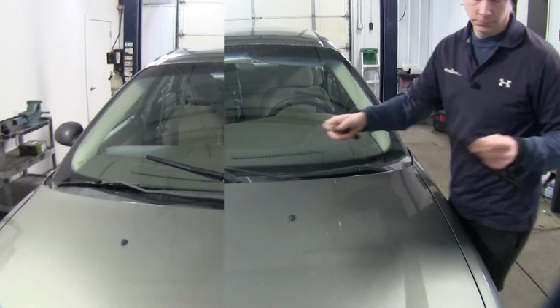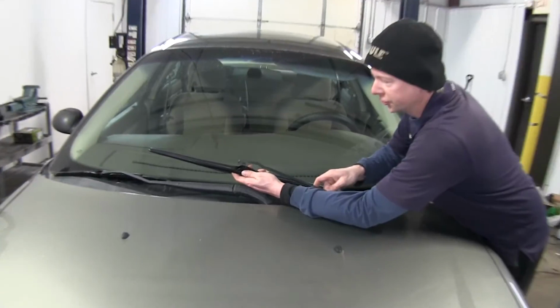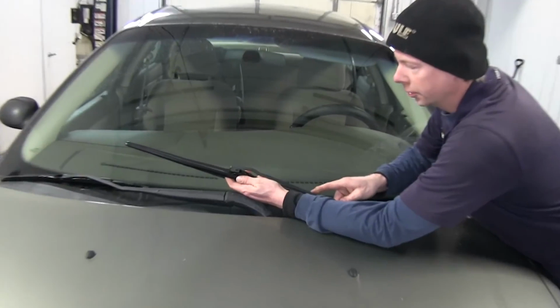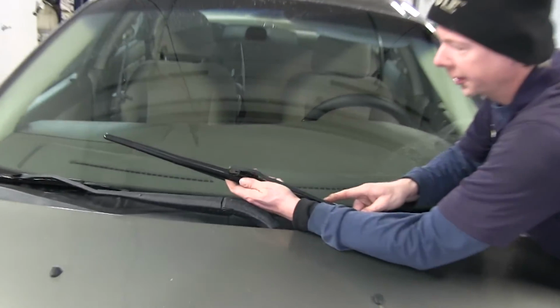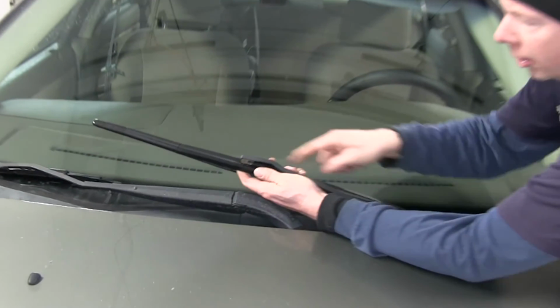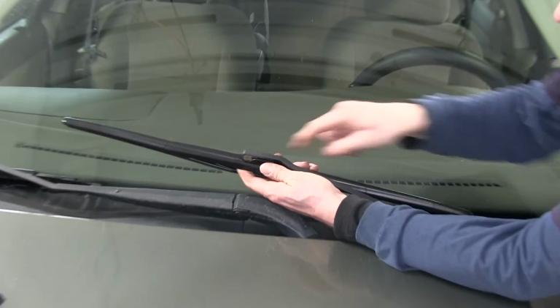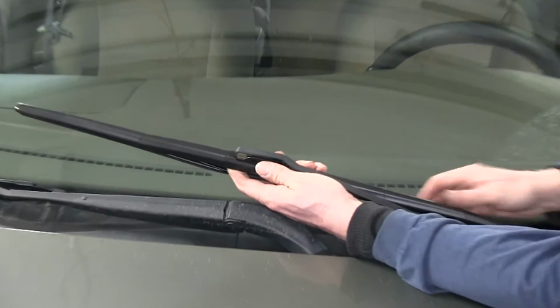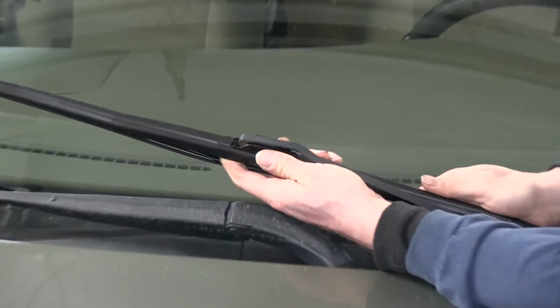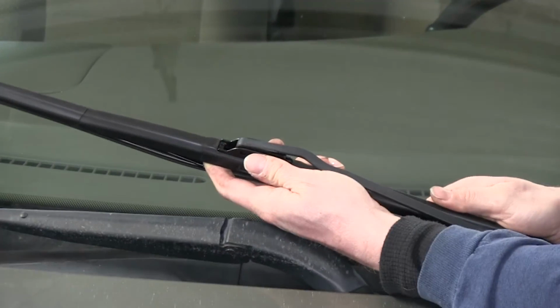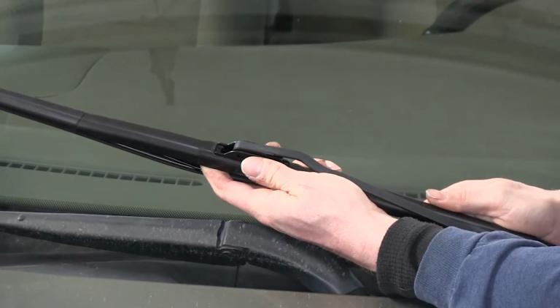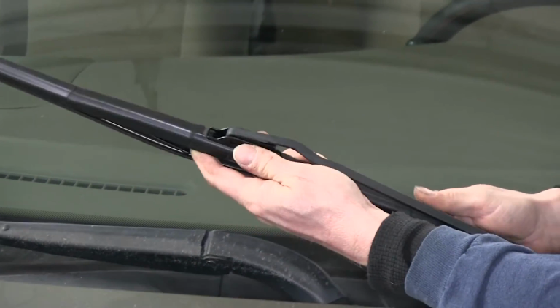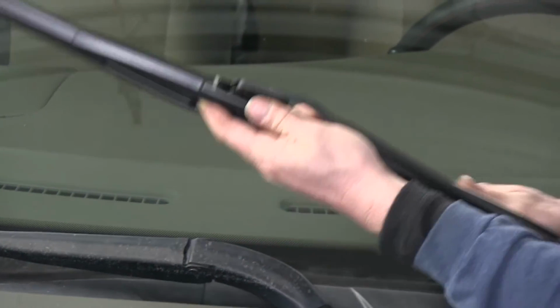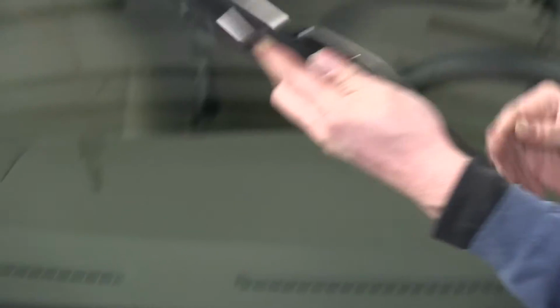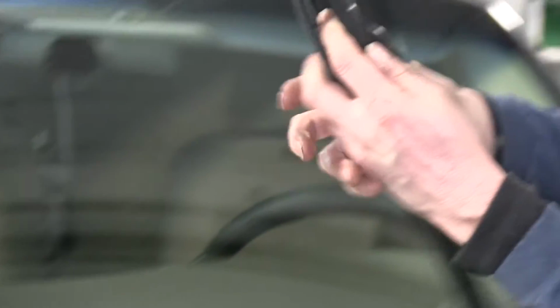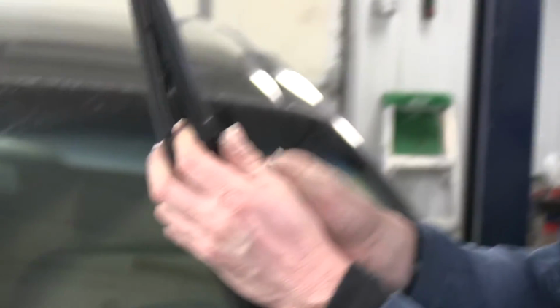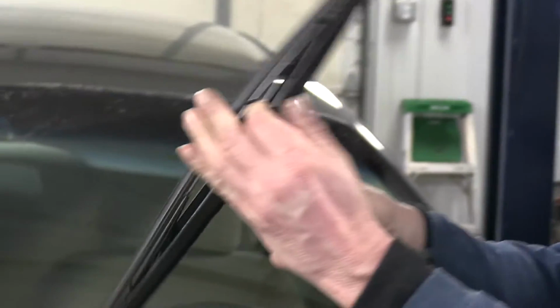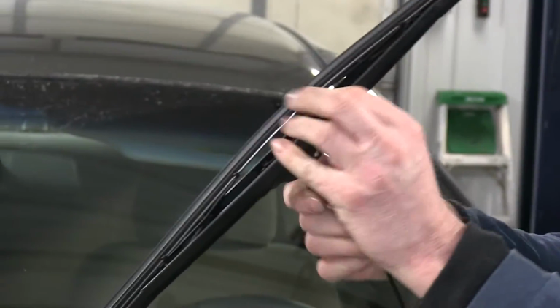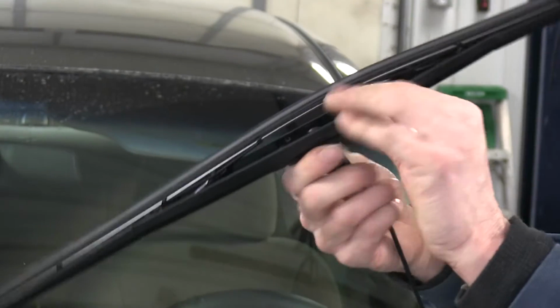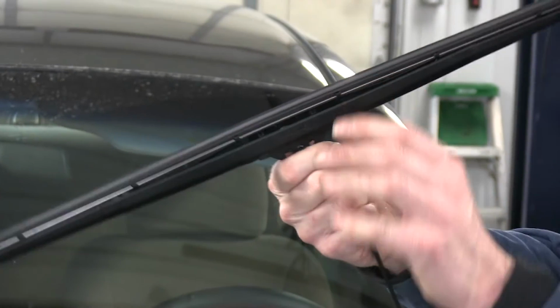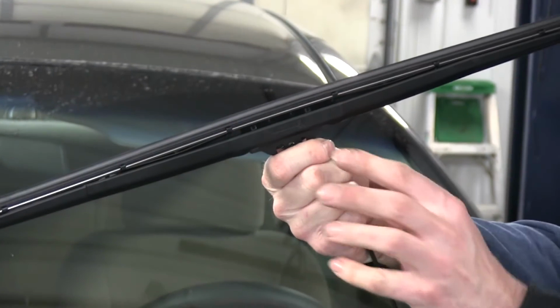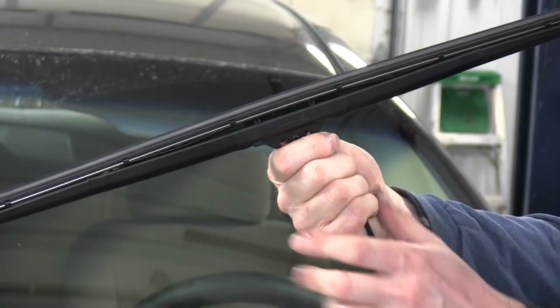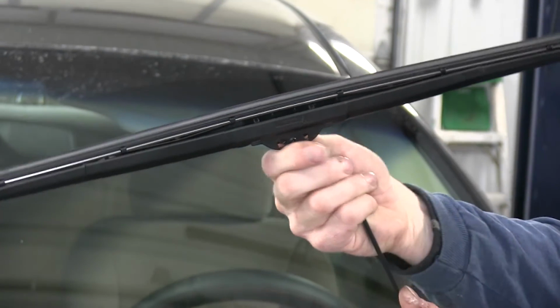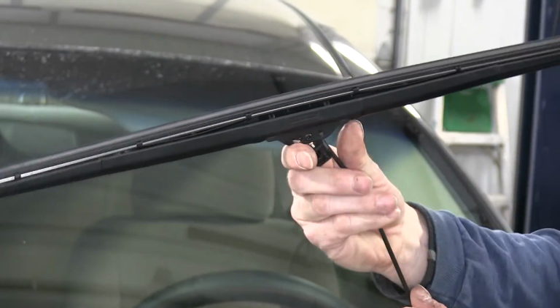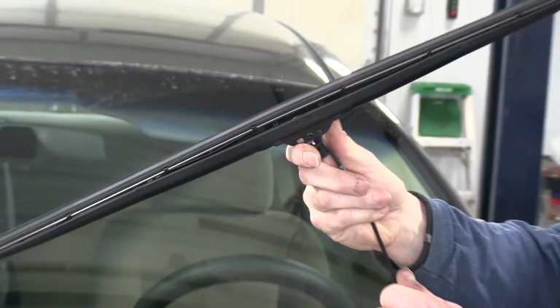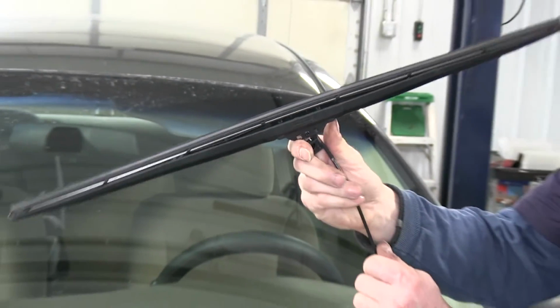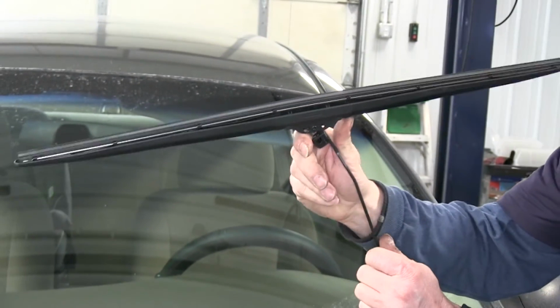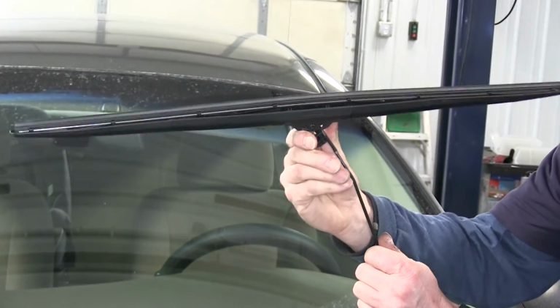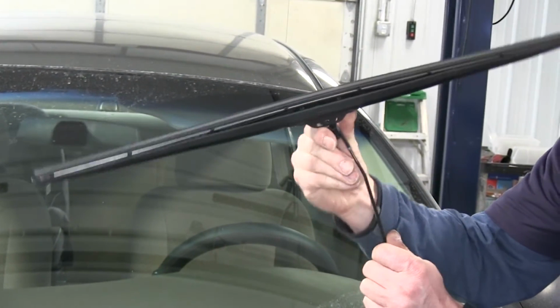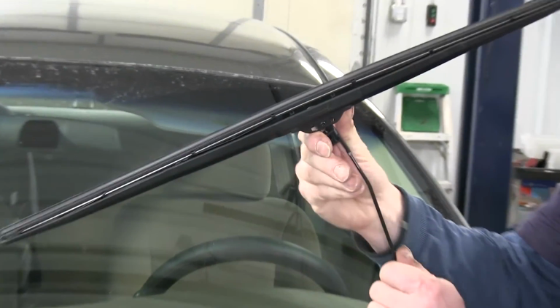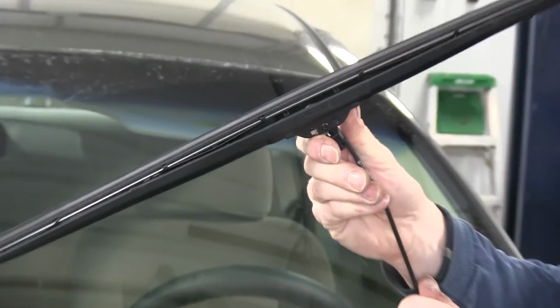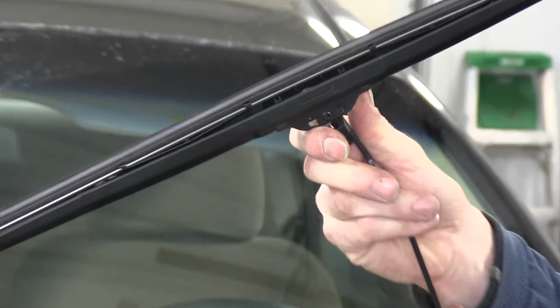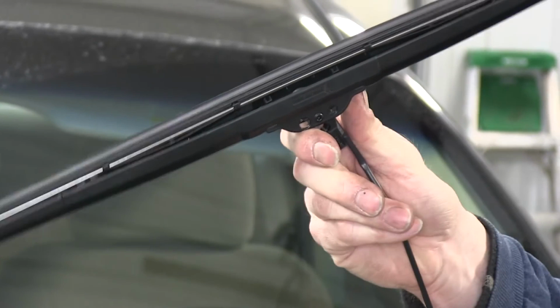Now, to install it, we'll go ahead and line up the arm with the catch and then pull it back up. It makes it a little bit easier to do. Then we'll put the windshield wiper blade at this angle and then push it in until it snaps.